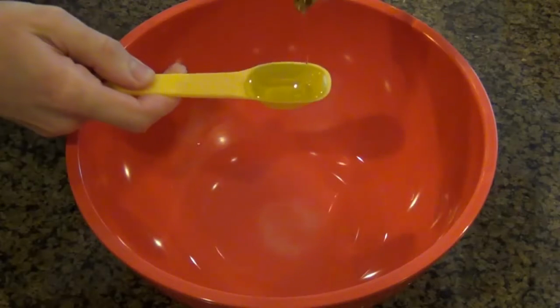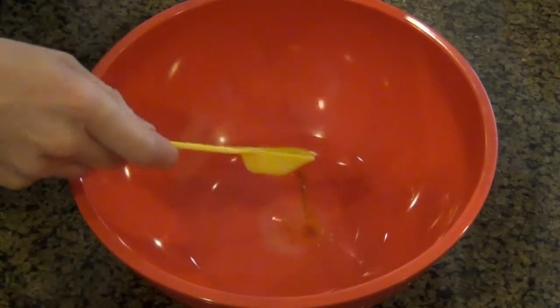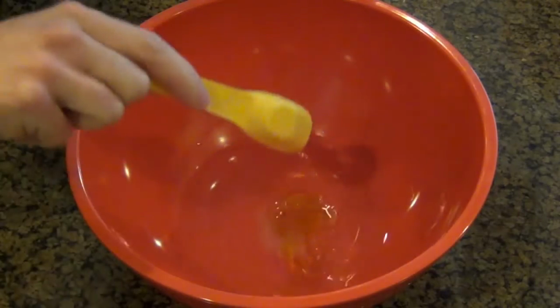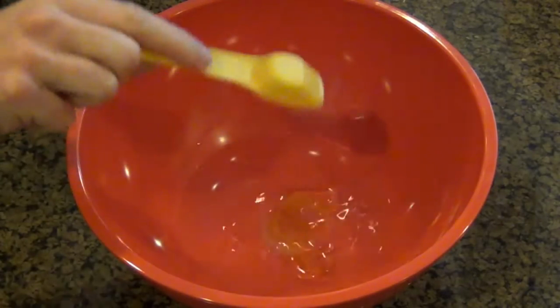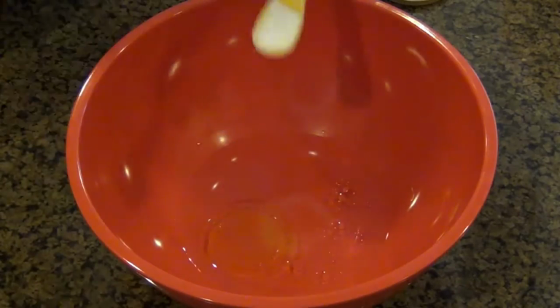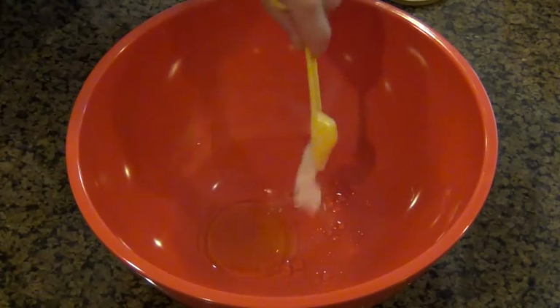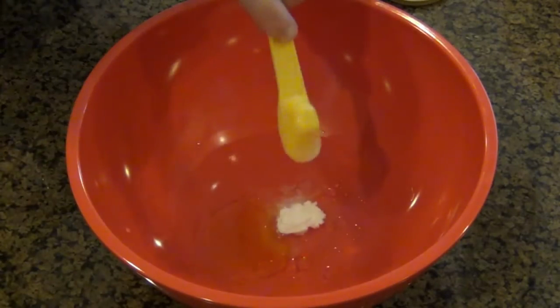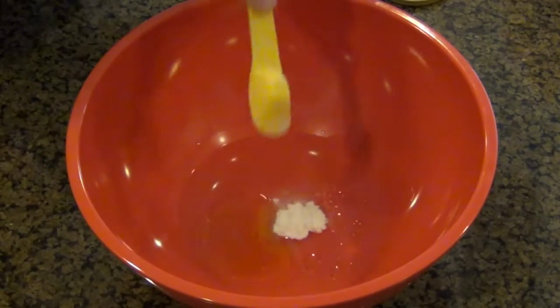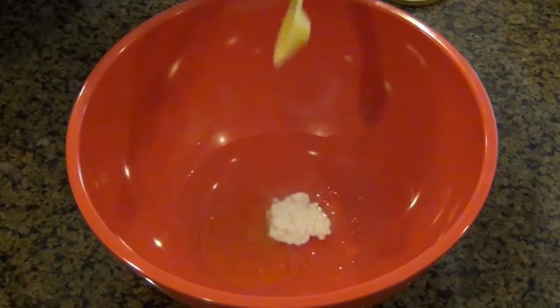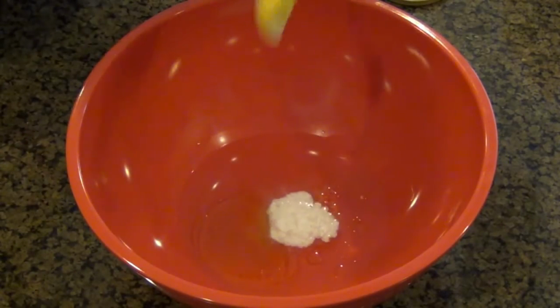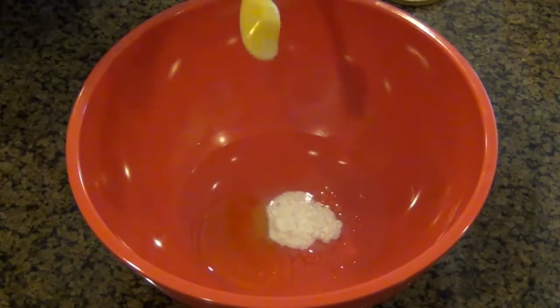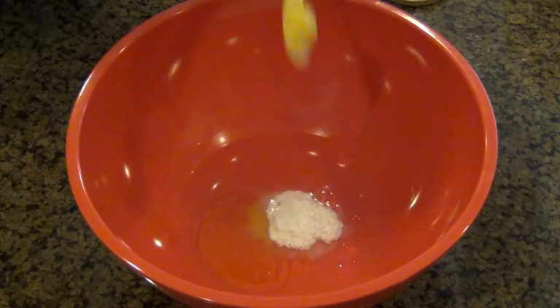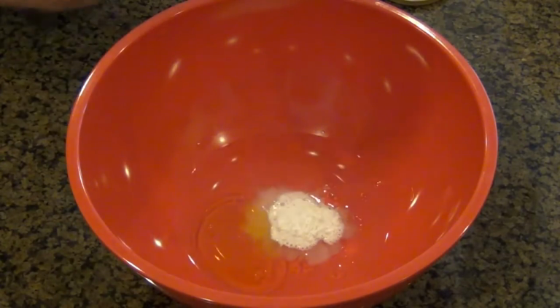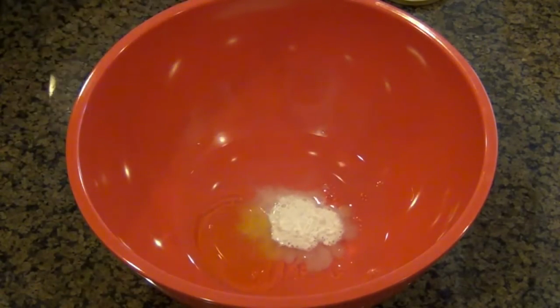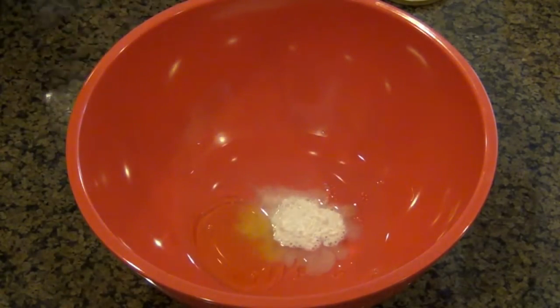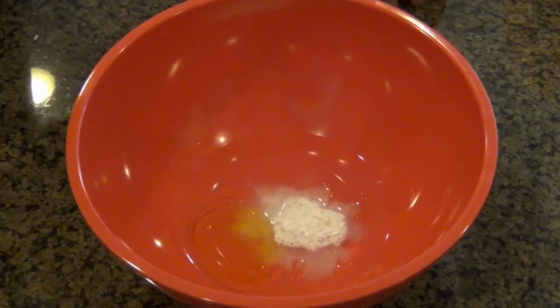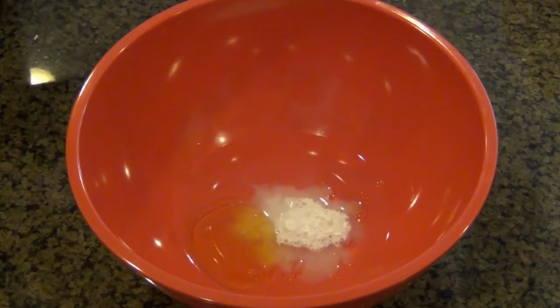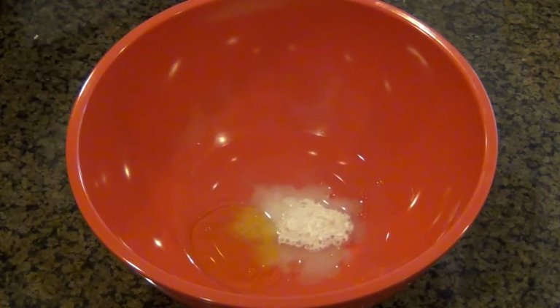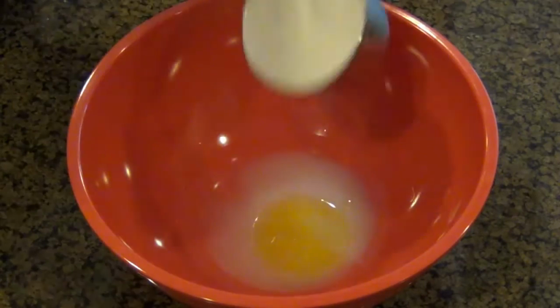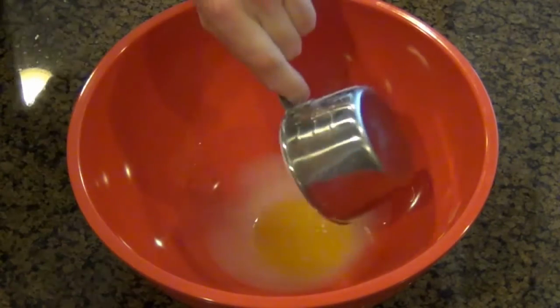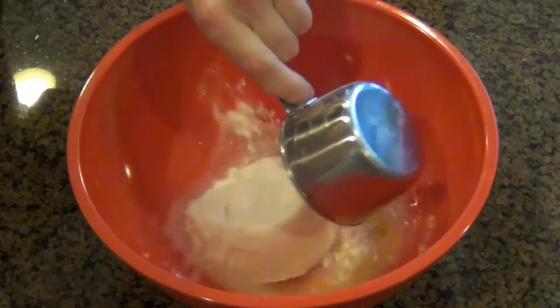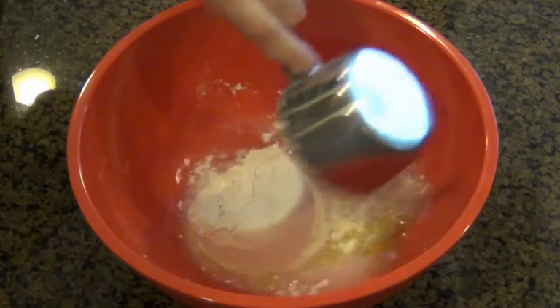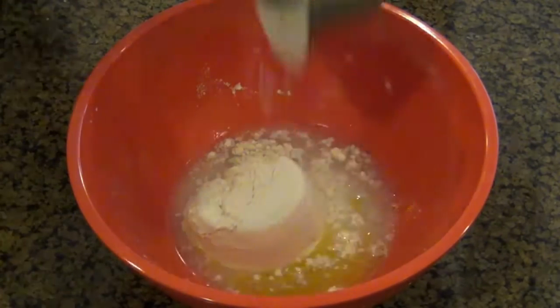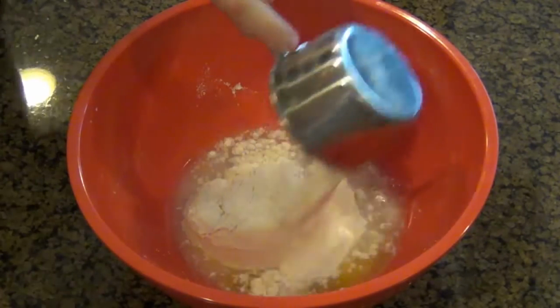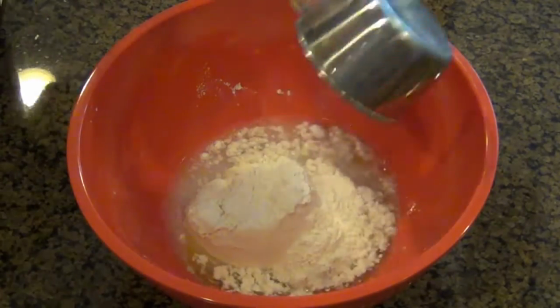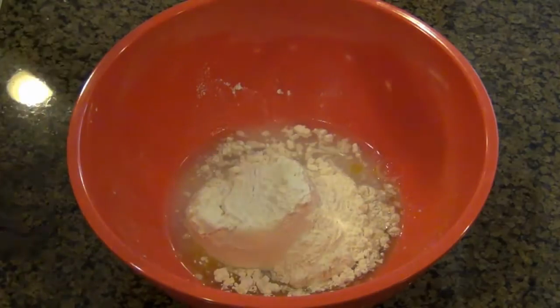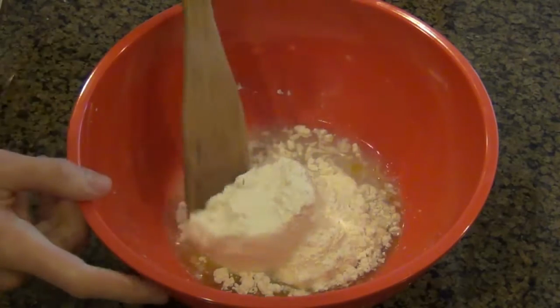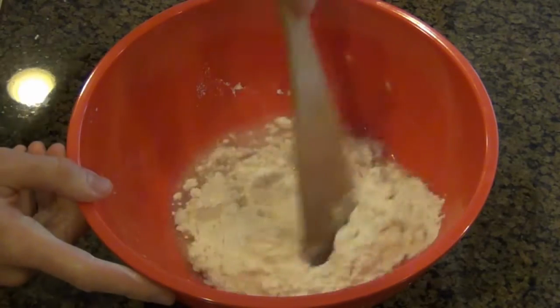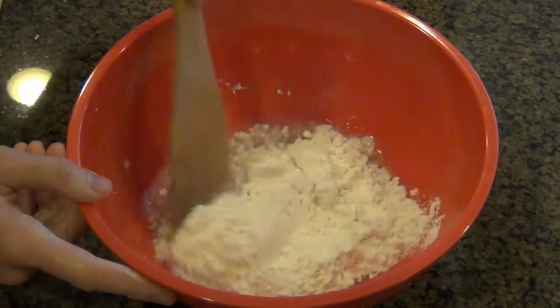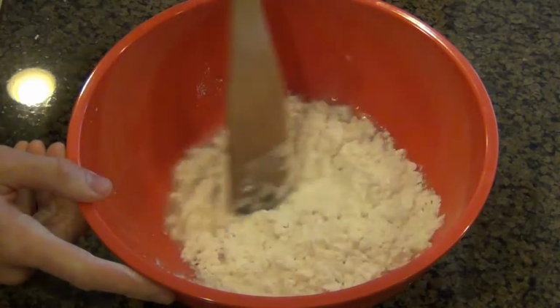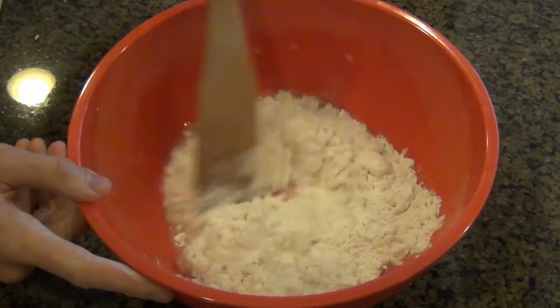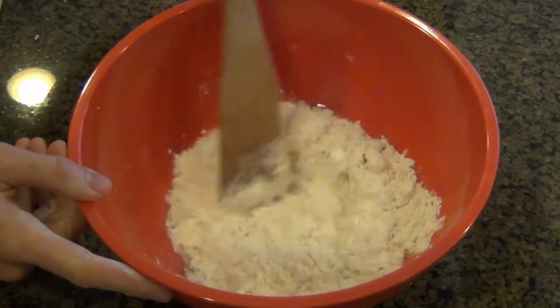It's very similar to my pizza dough recipe, except instead of using yeast, I'm actually using baking powder. And if you're making this at home, please use baking powder, not baking soda. Don't get the two confused — baking powder.